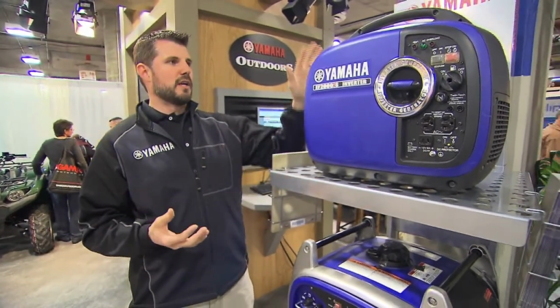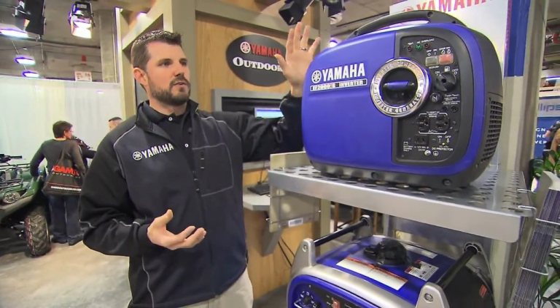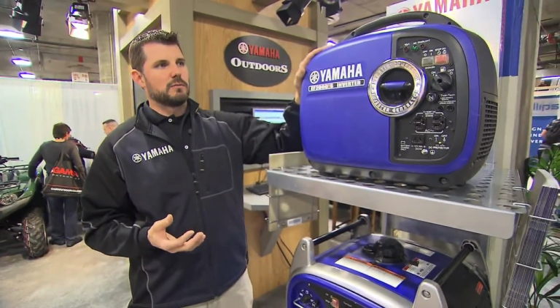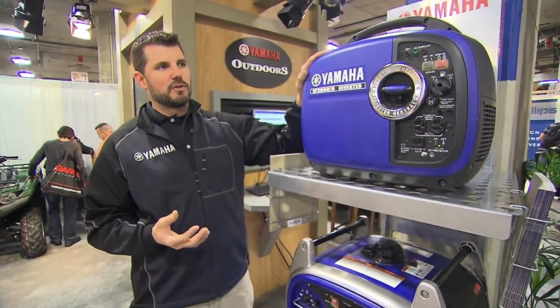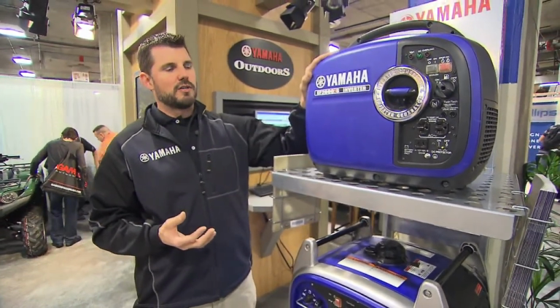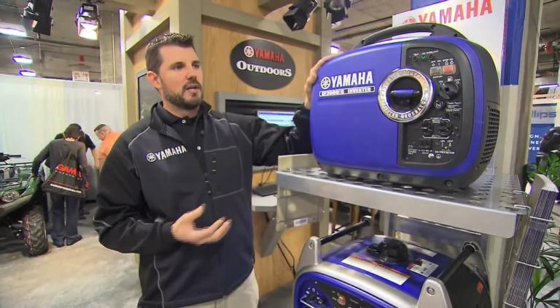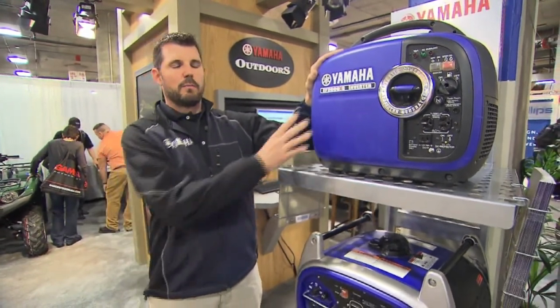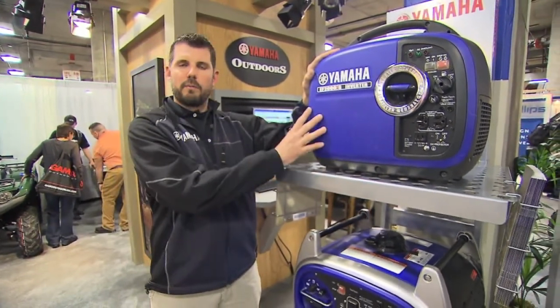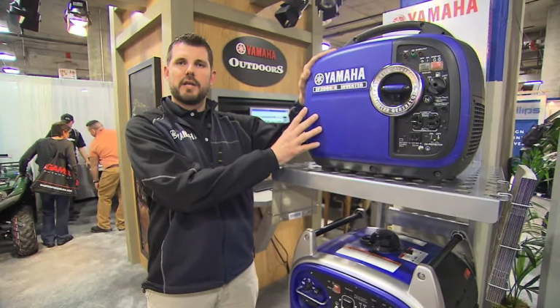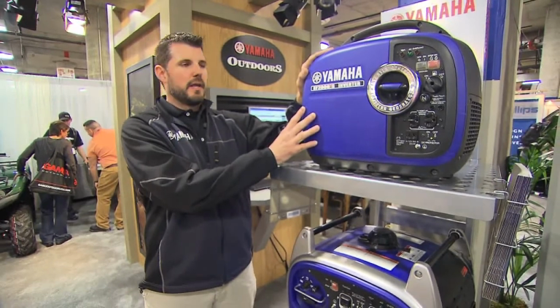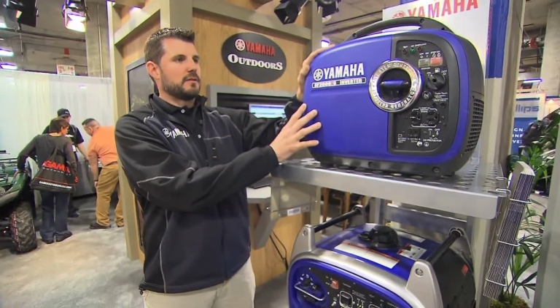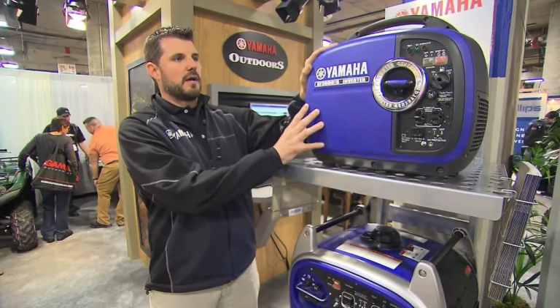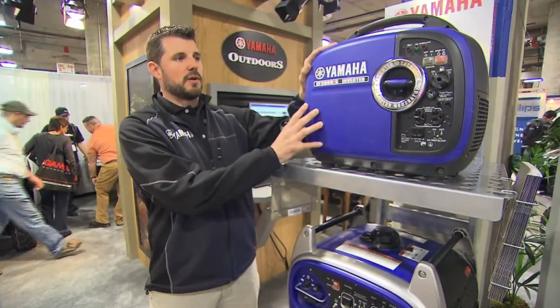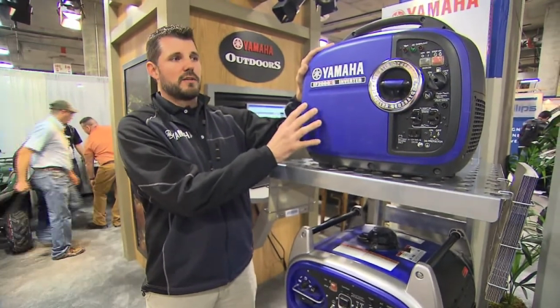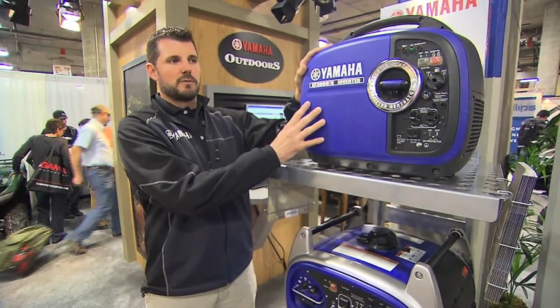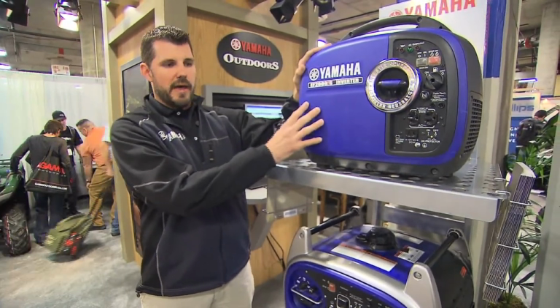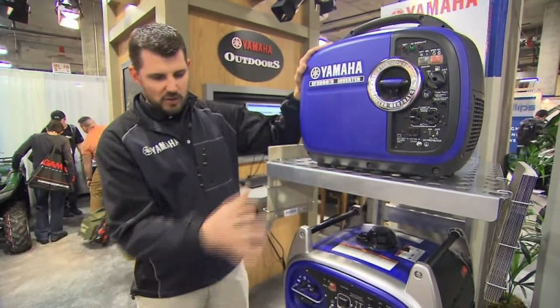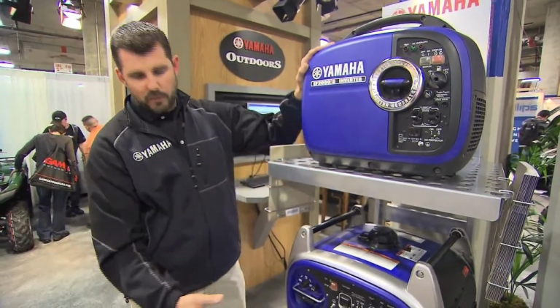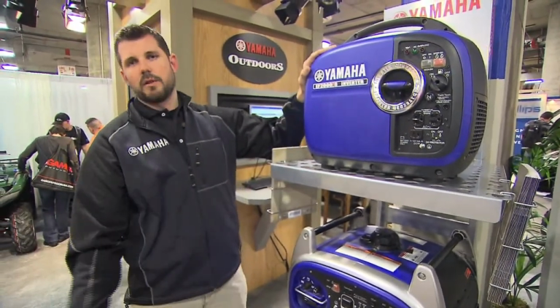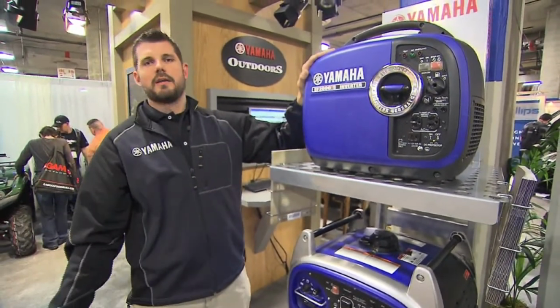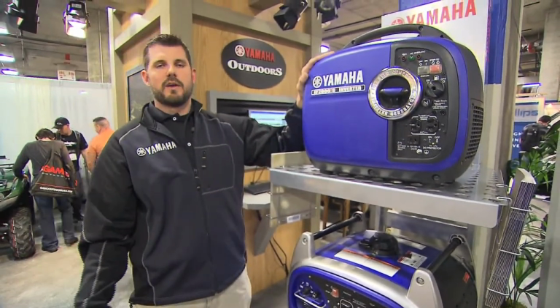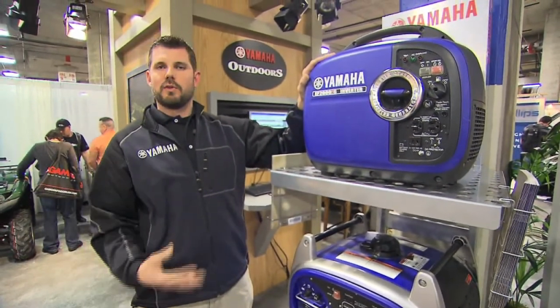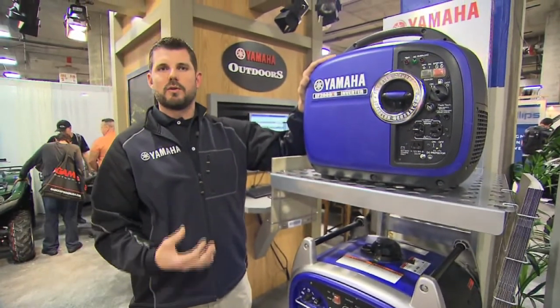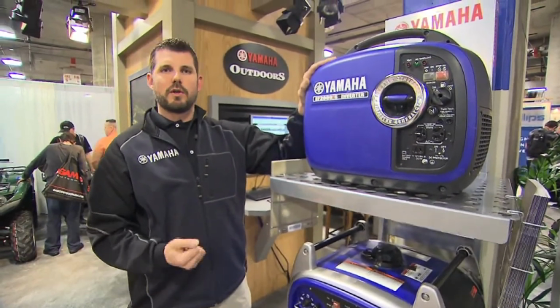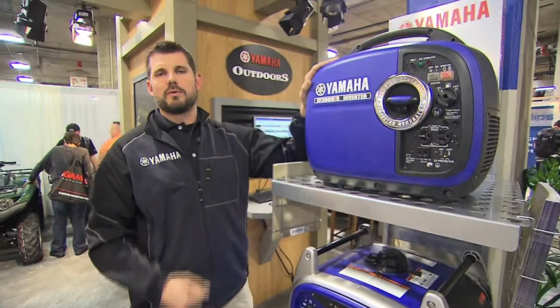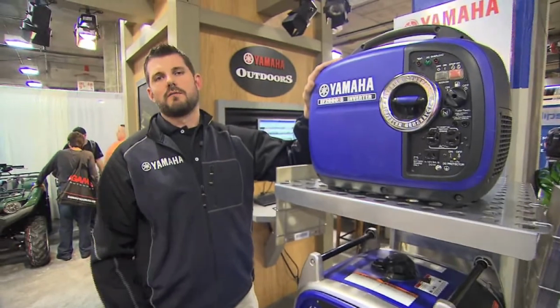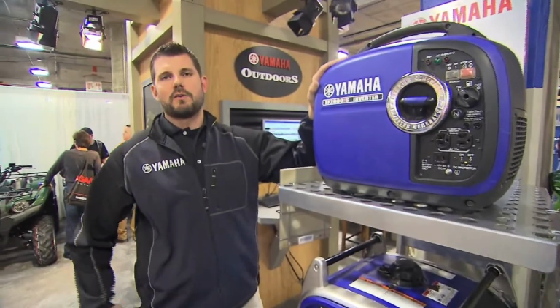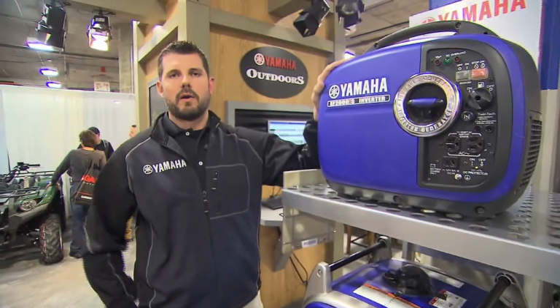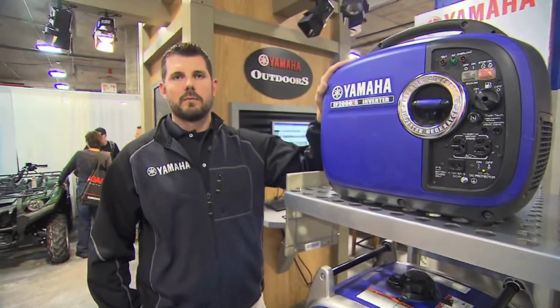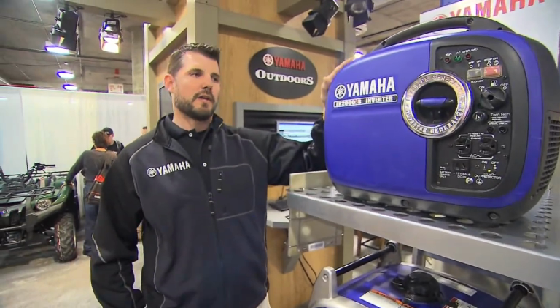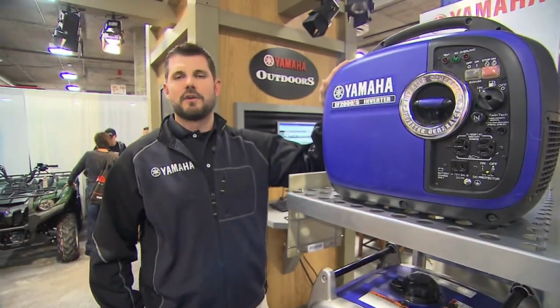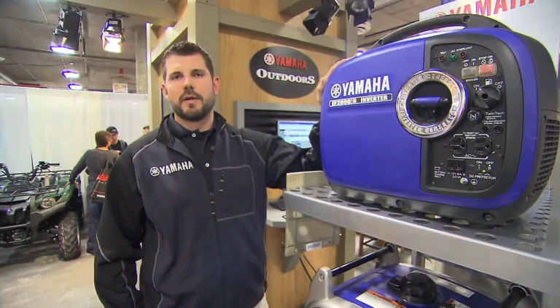So for just some small charging, some portability, and some good run time in a small package, all the way up the line, we have some really good quality durable stuff from our outdoor power equipment and Yamaha generators.